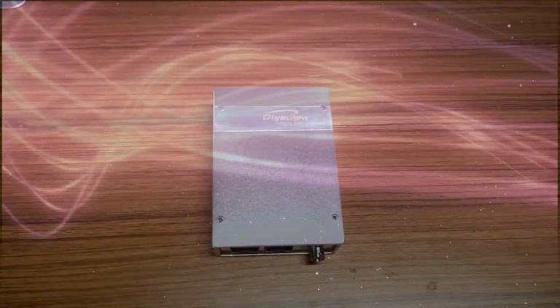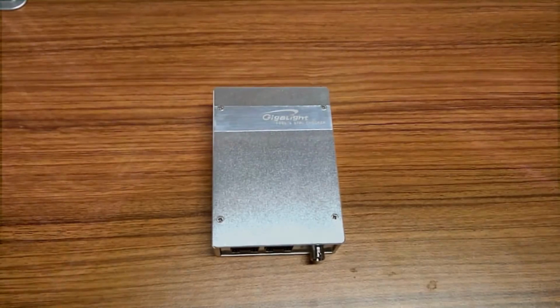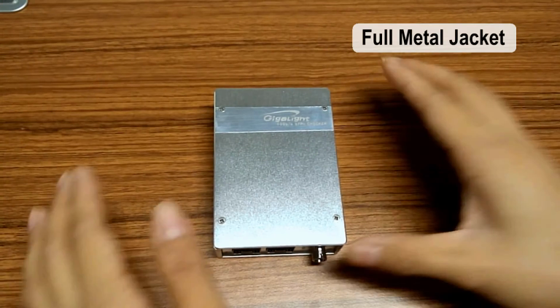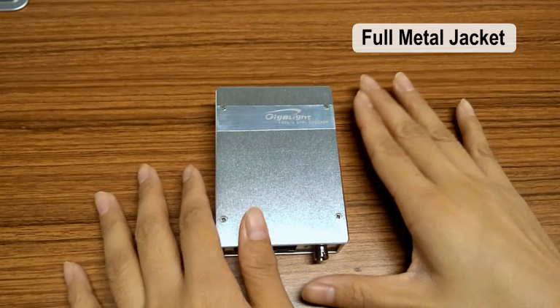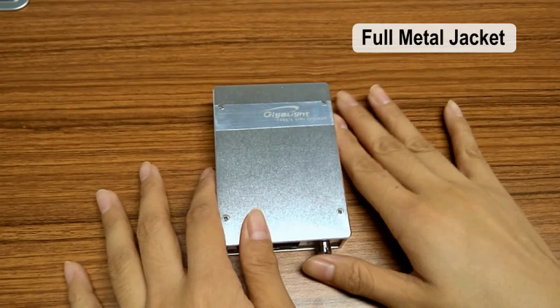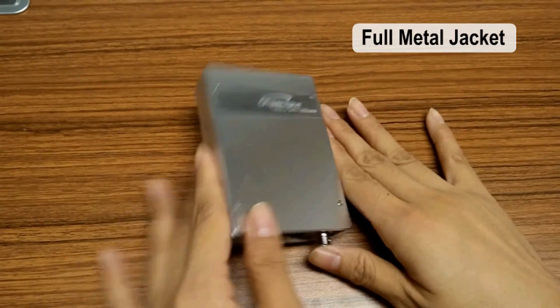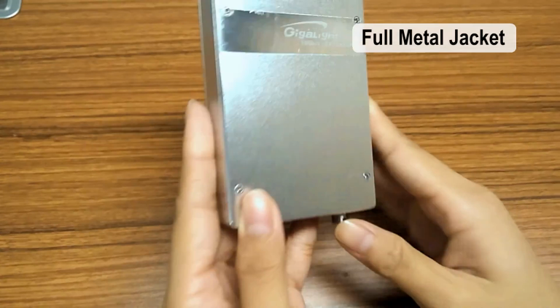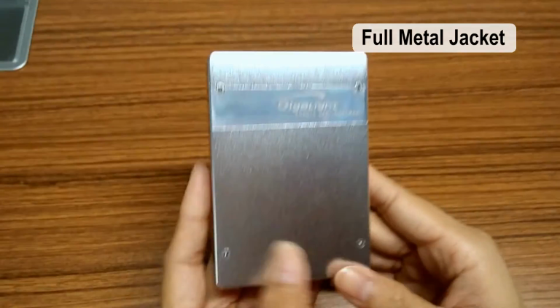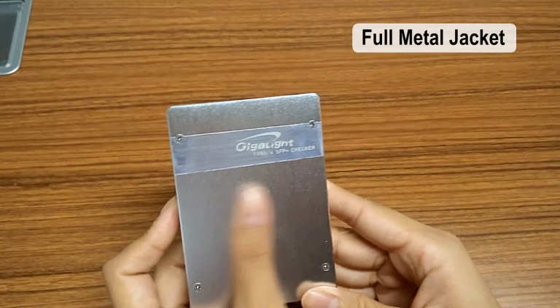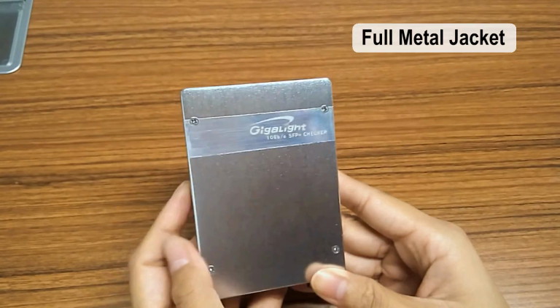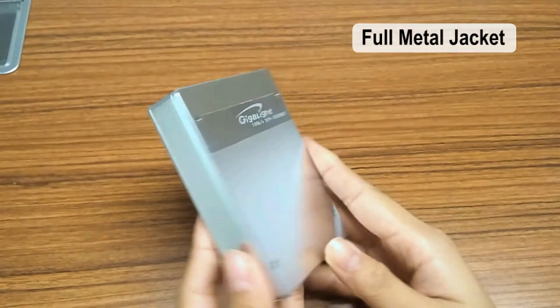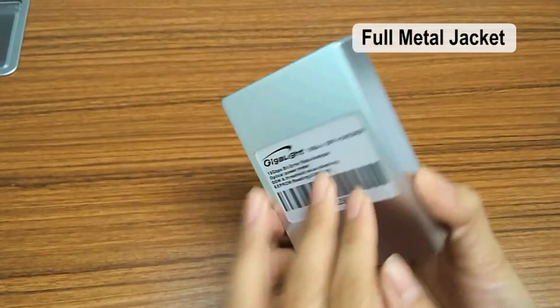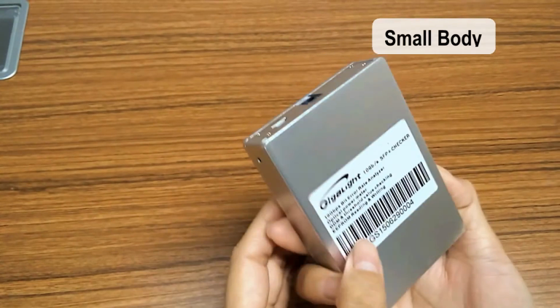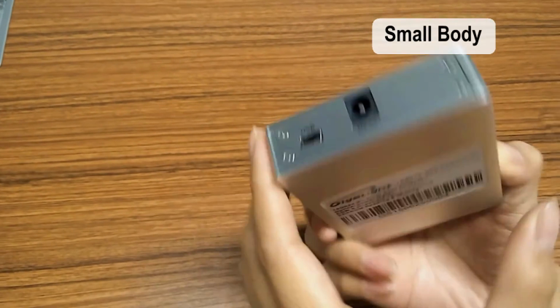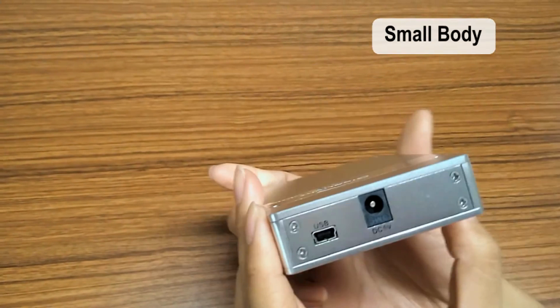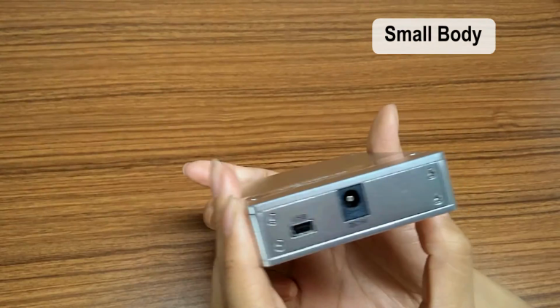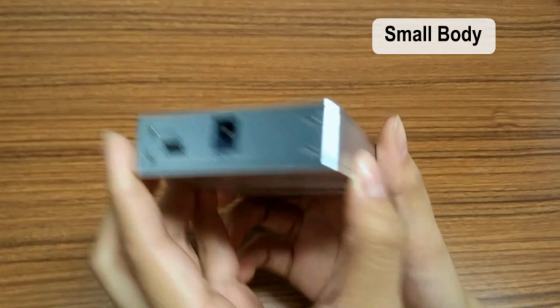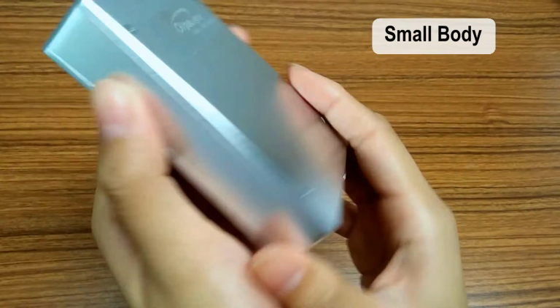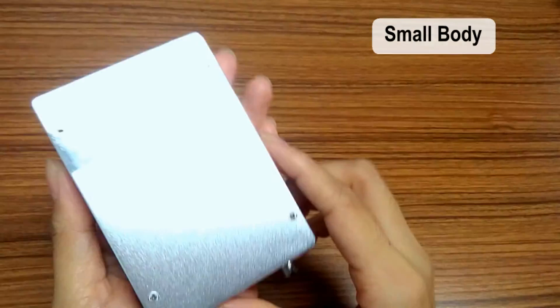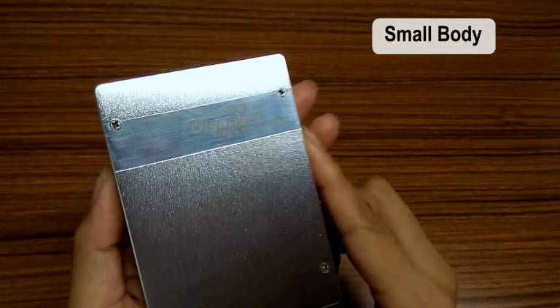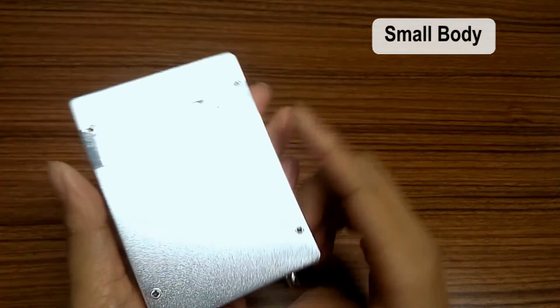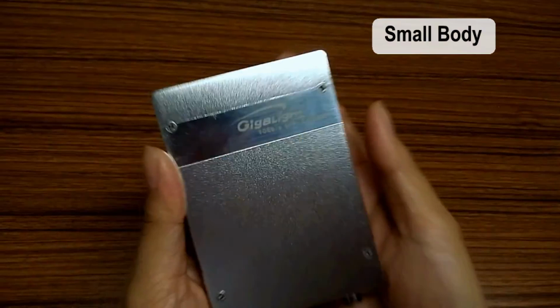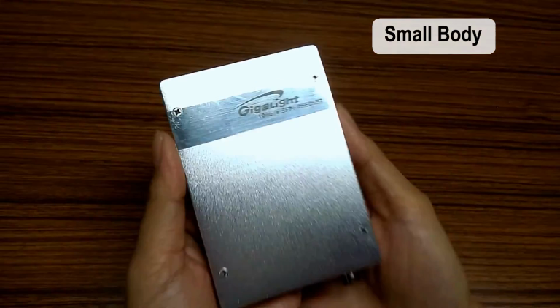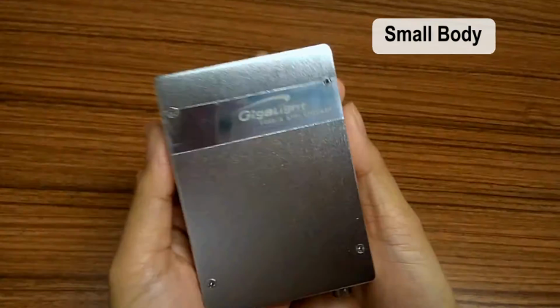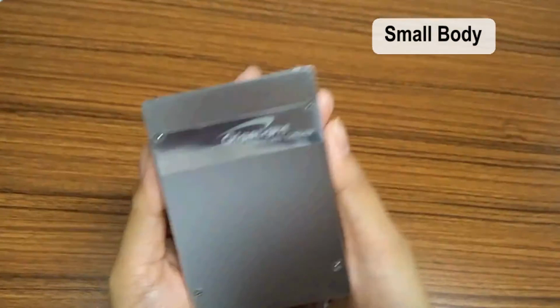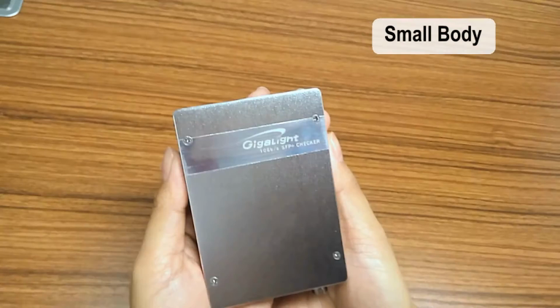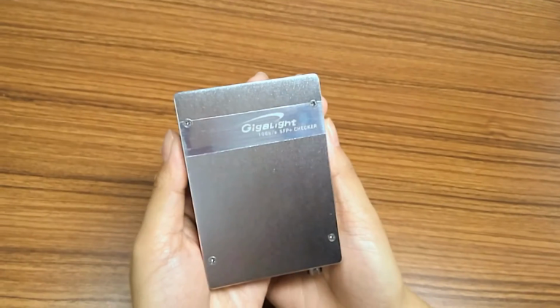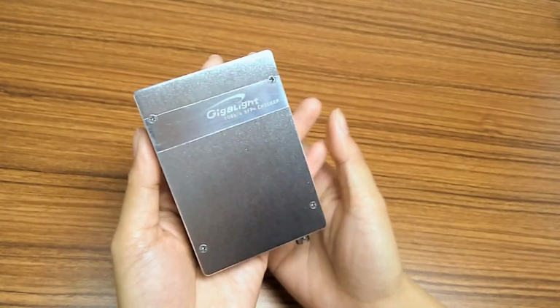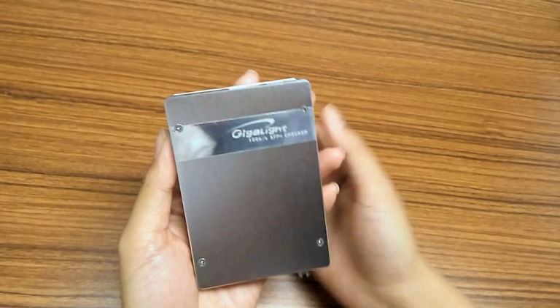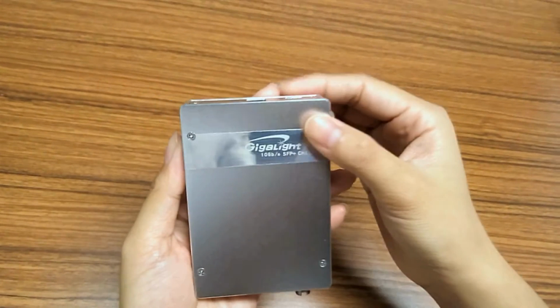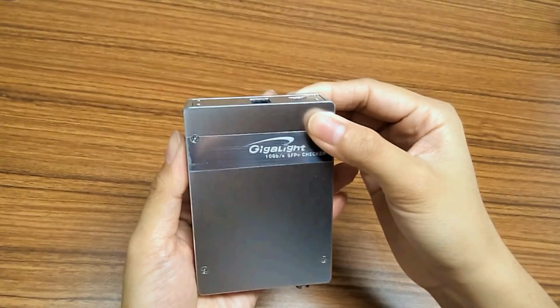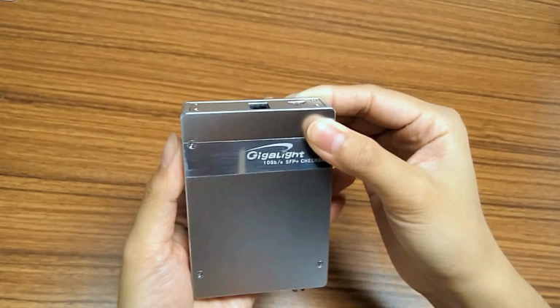For the 10G SFP Plus Transceiver, we can see this checker has a silver metal appearance and a small, exquisite body. So it is easy to carry and do mobile operation. Now let's look at the structure.